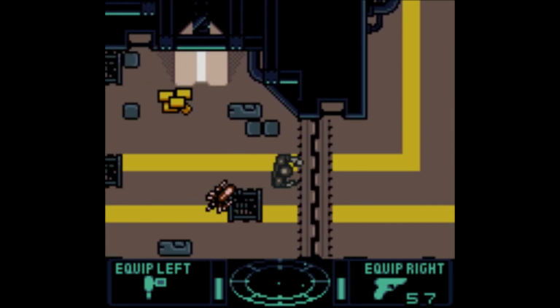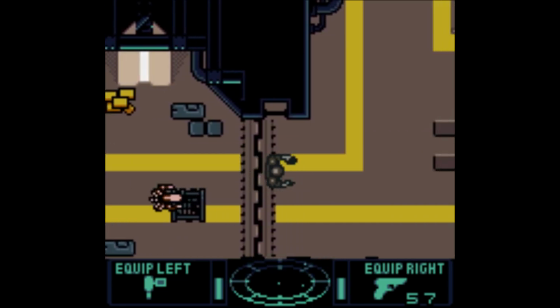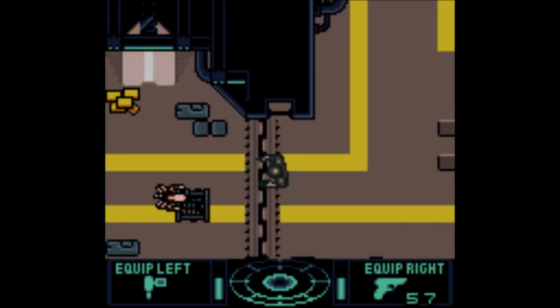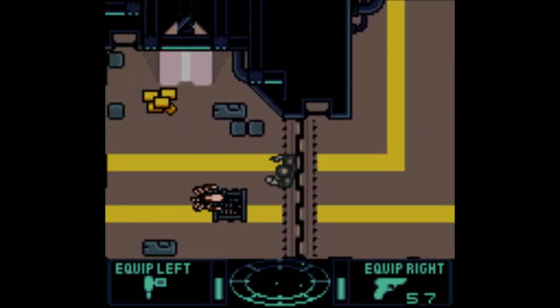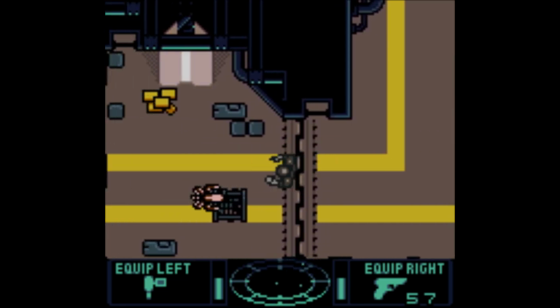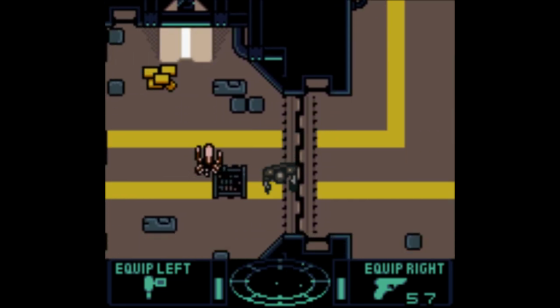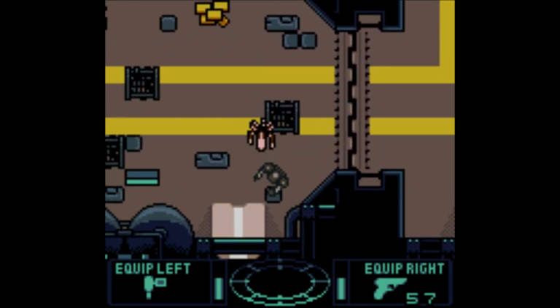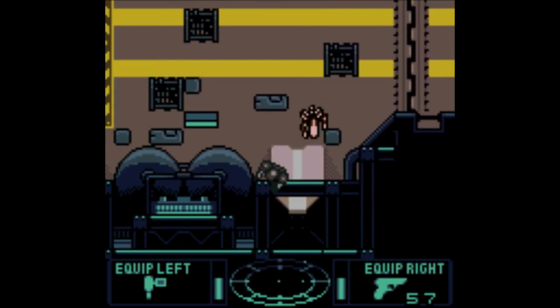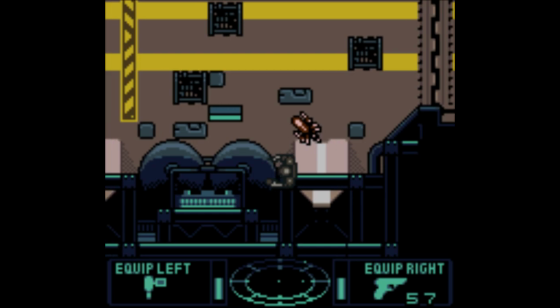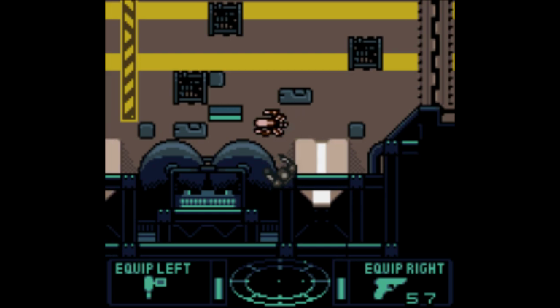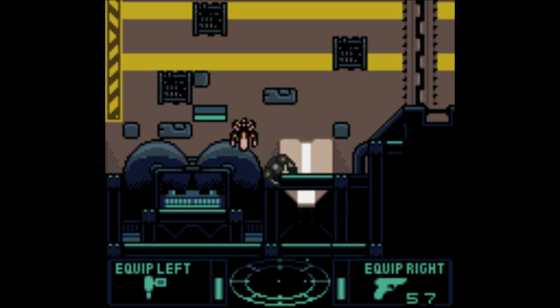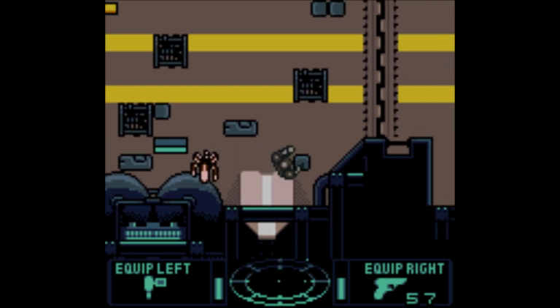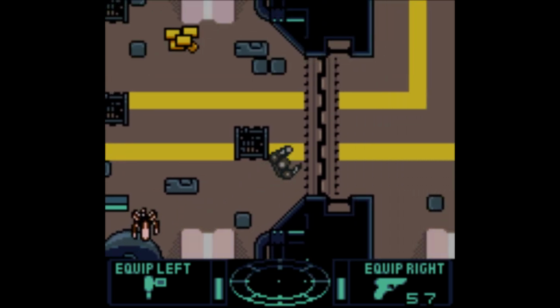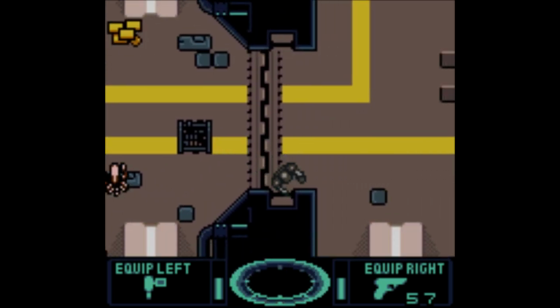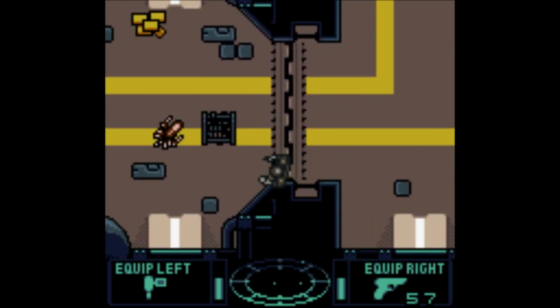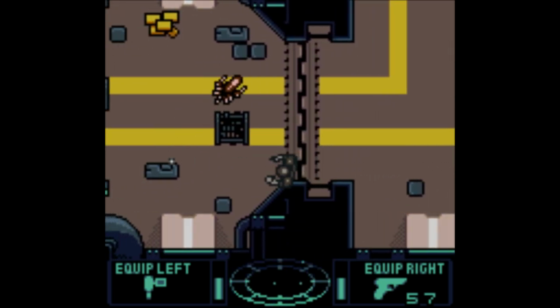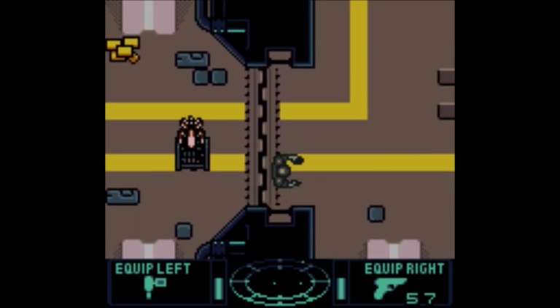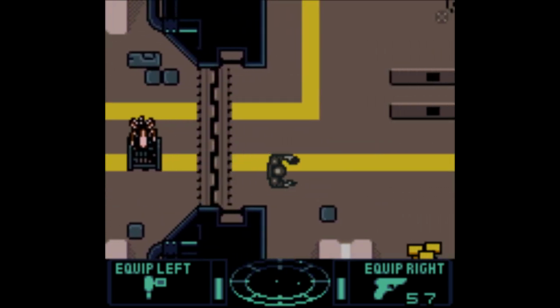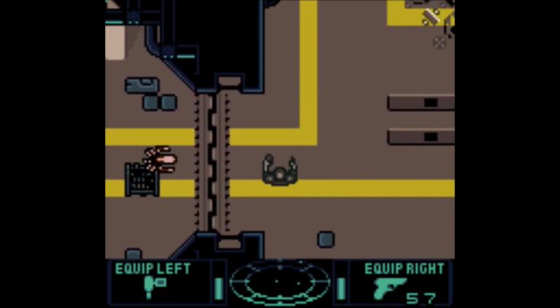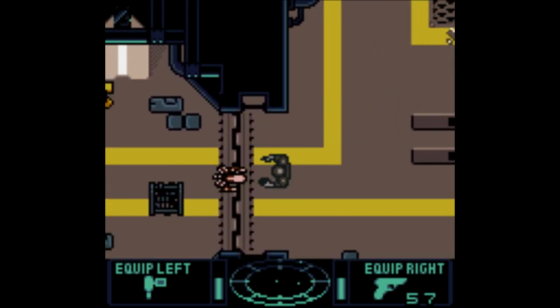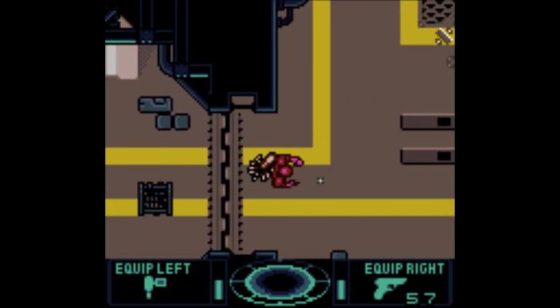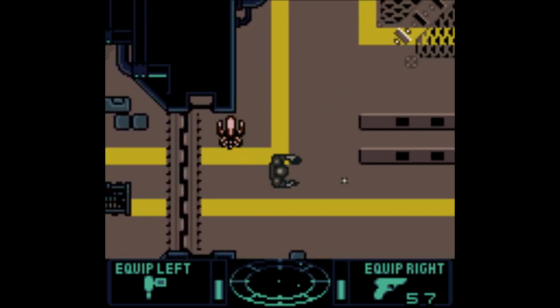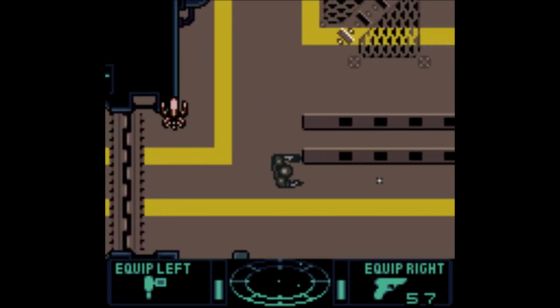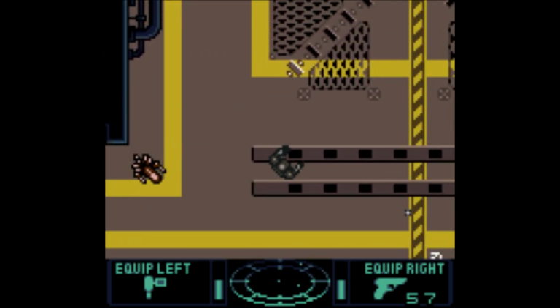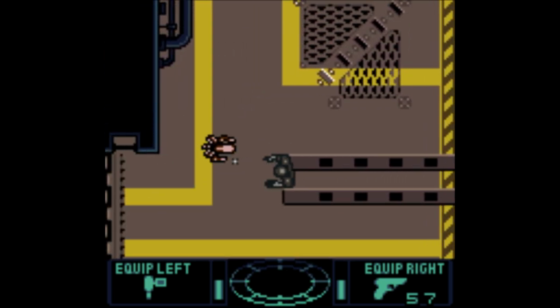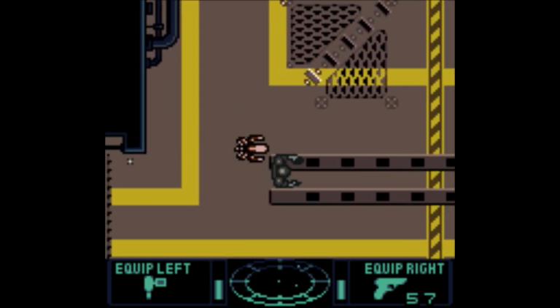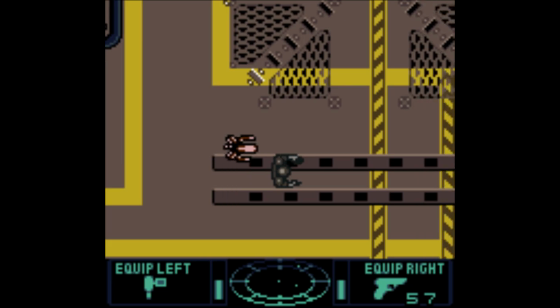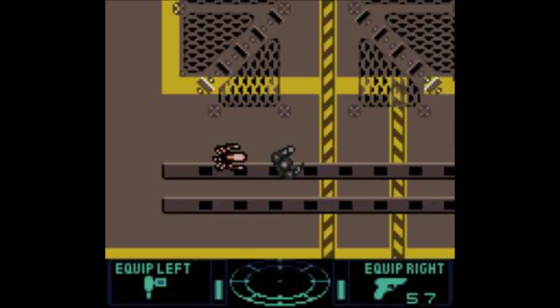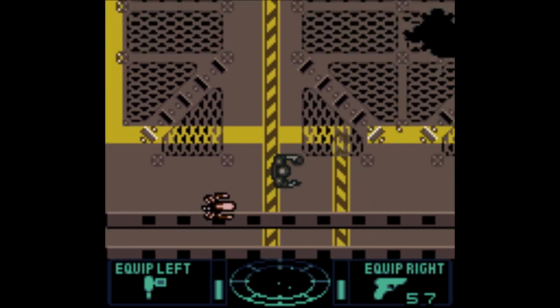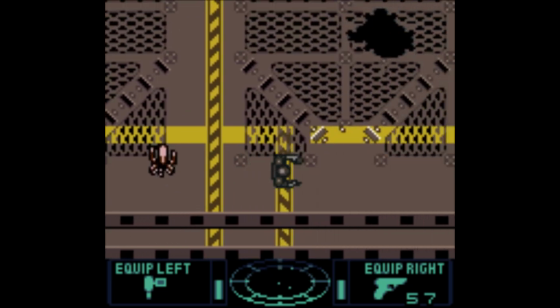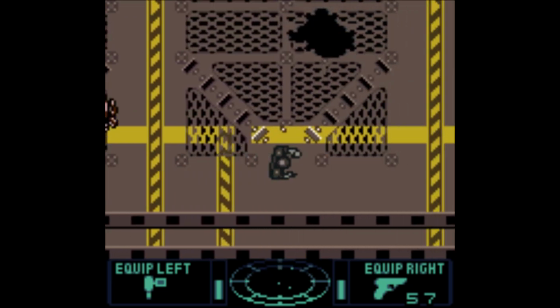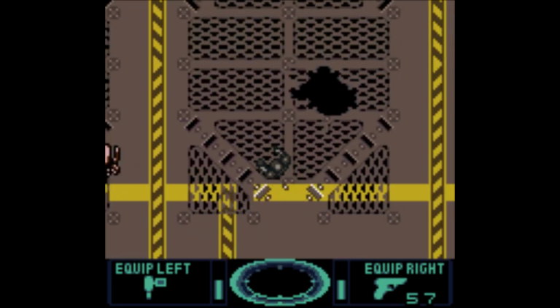I think my health is just on both sides of the motion tracker - both of those bars are equally my health. Another blip down here. It's another xenomorph.